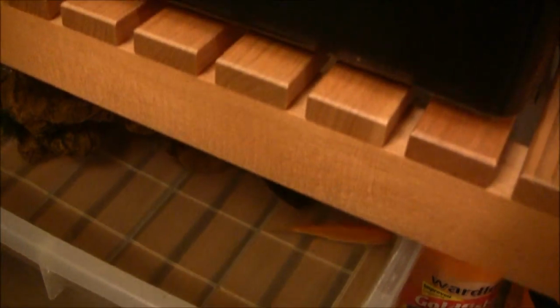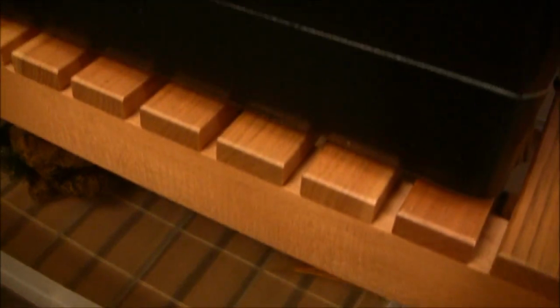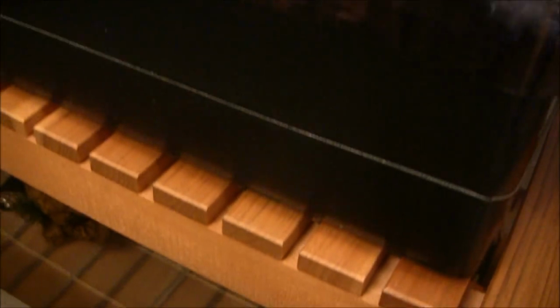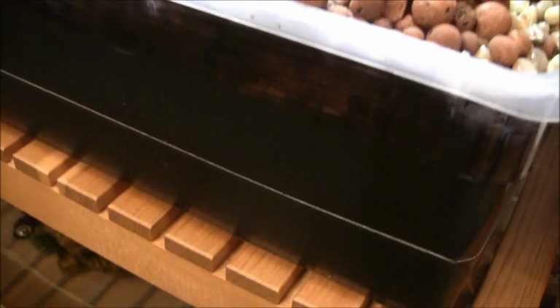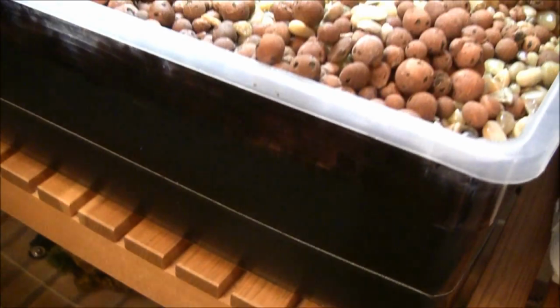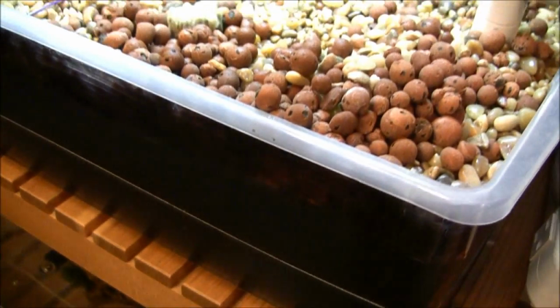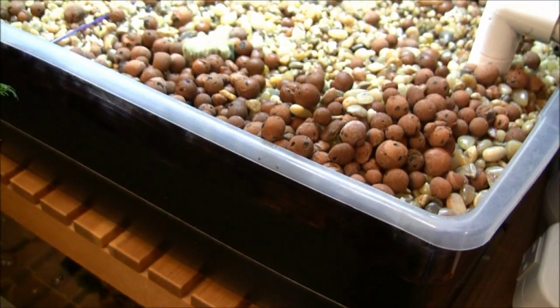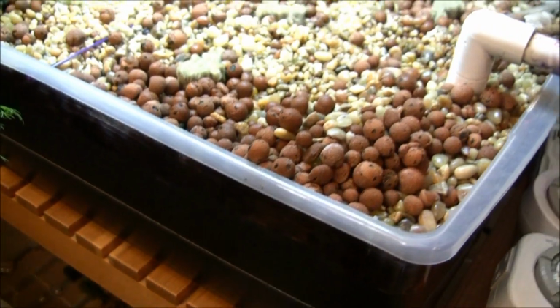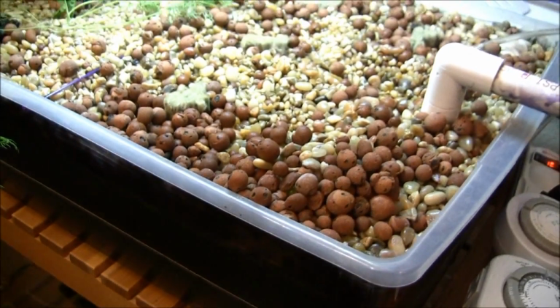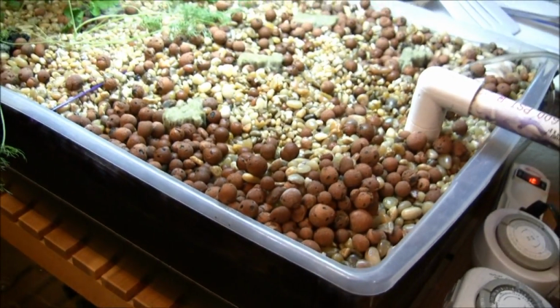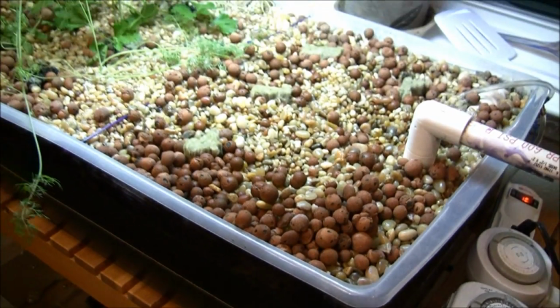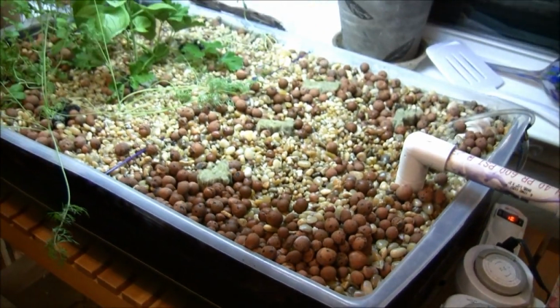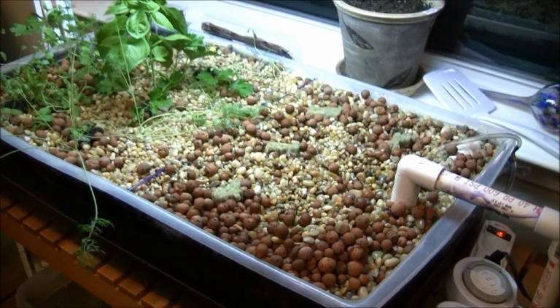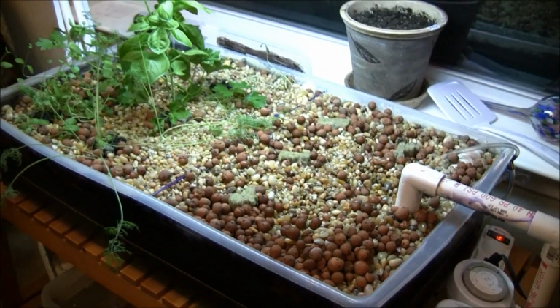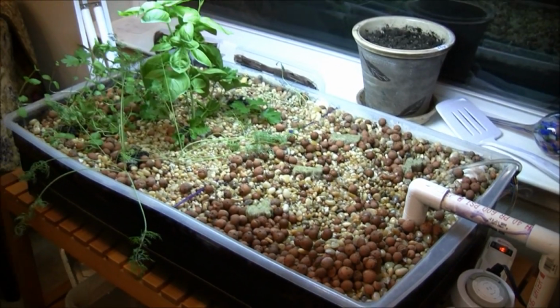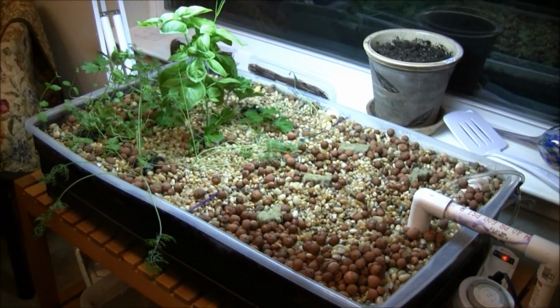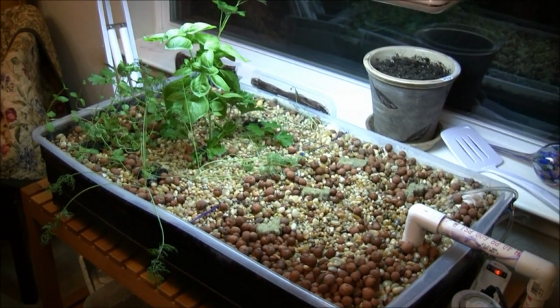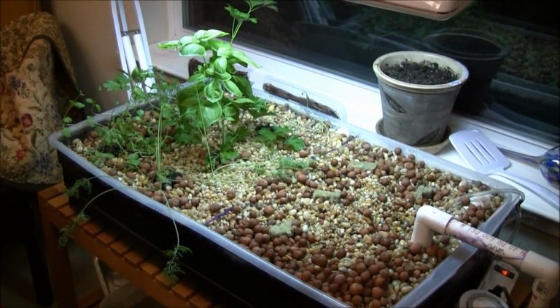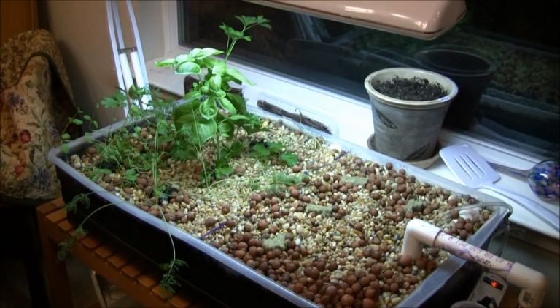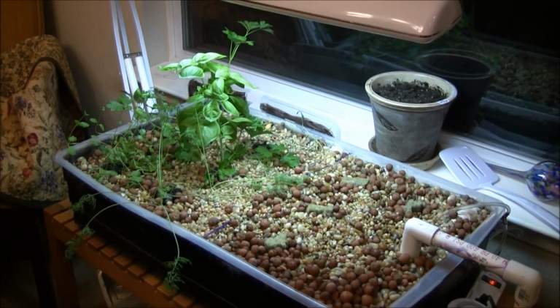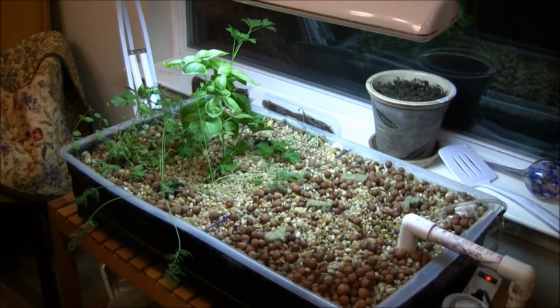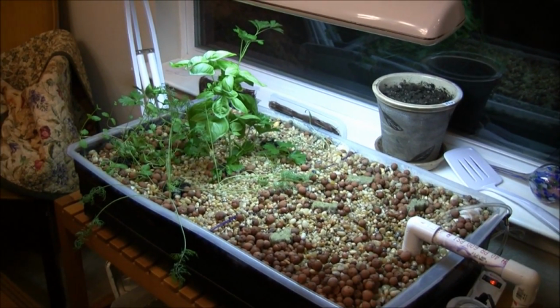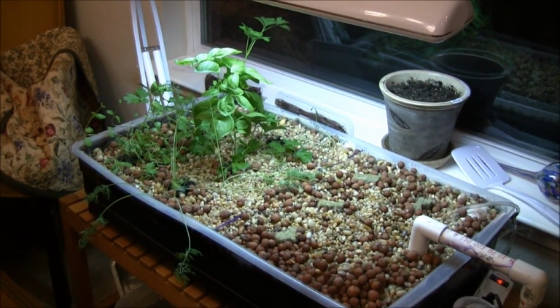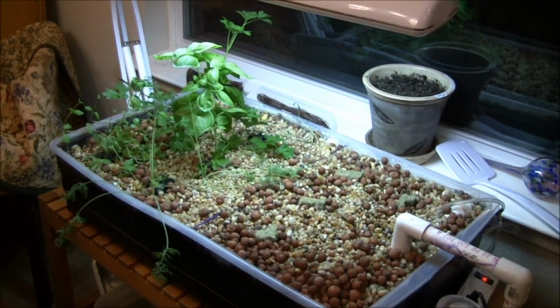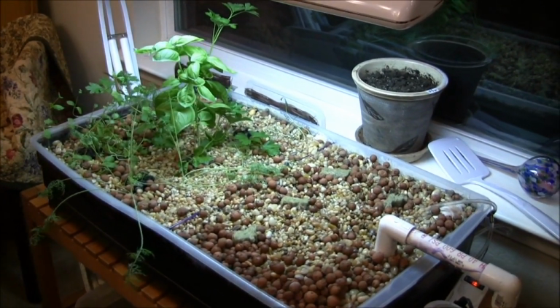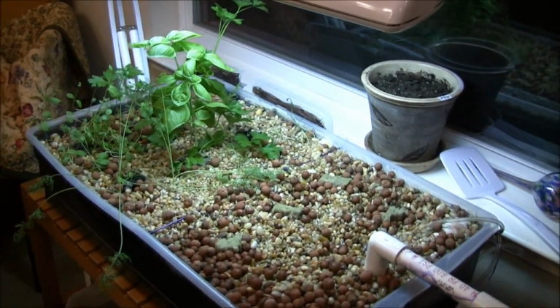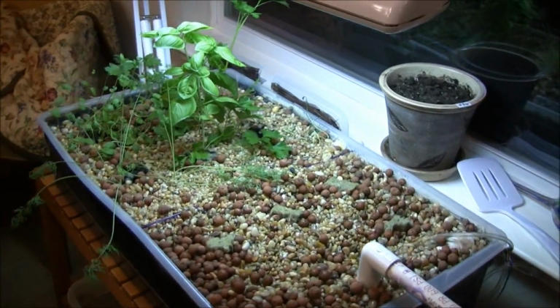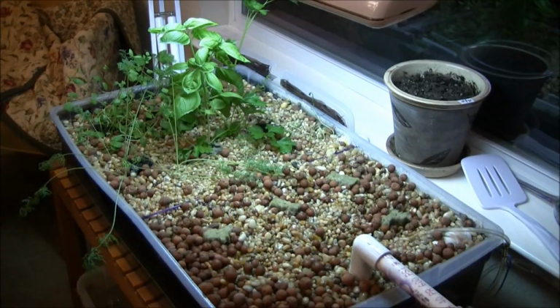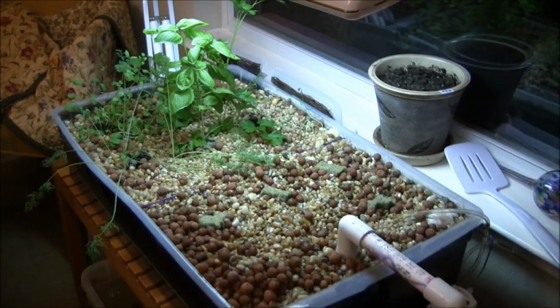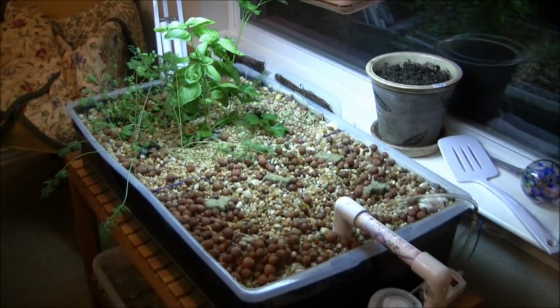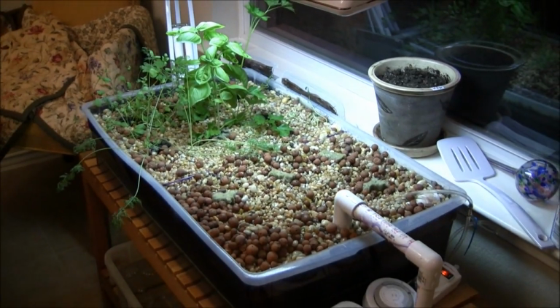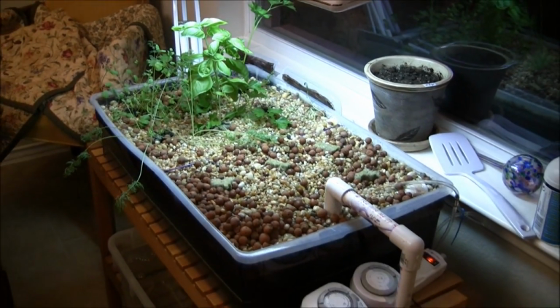Hi, this is Brian and this is just another update on my aquaponics, a little experiment here. If you've seen my other videos, you'll know this is my second go at this.